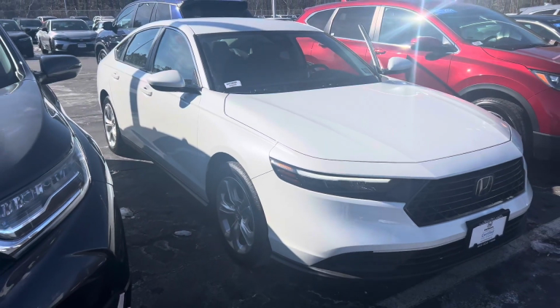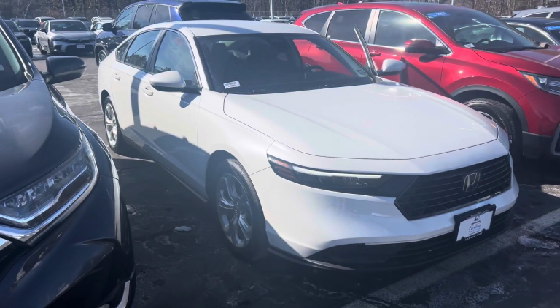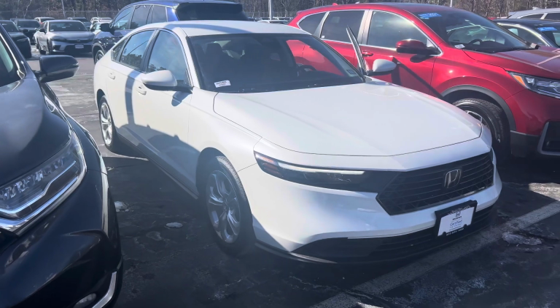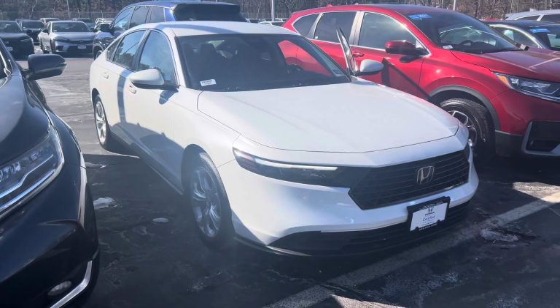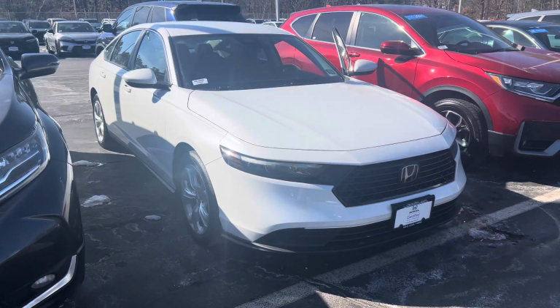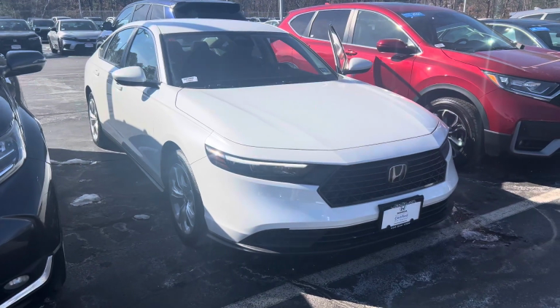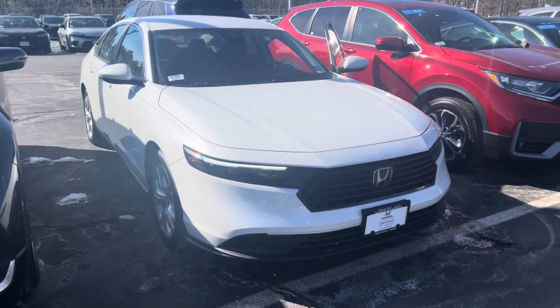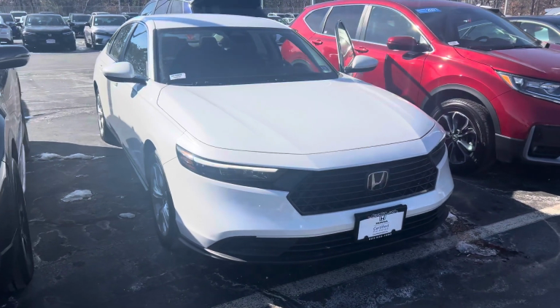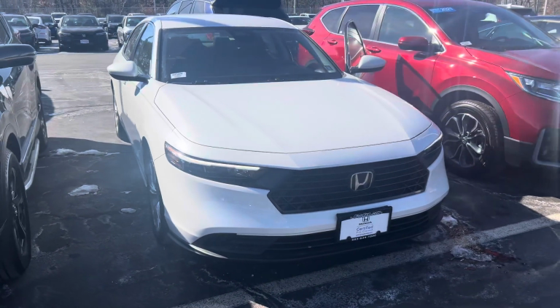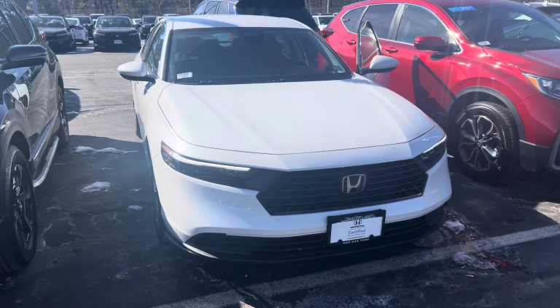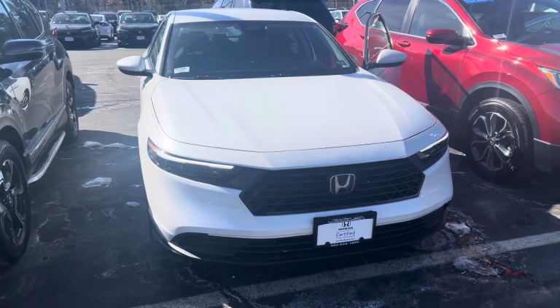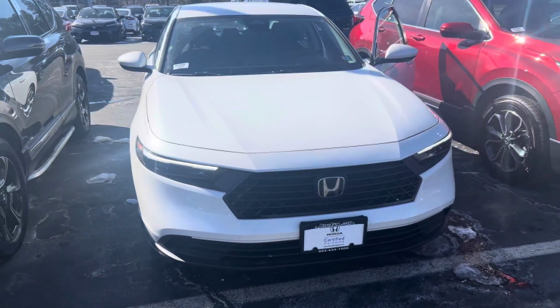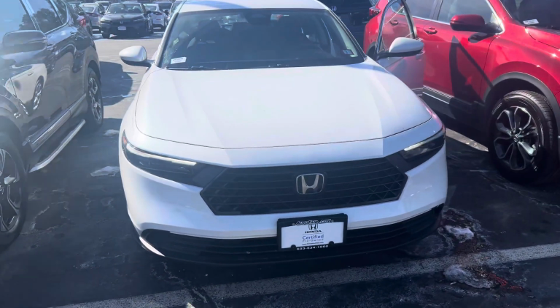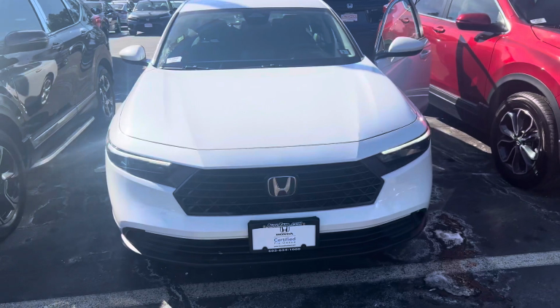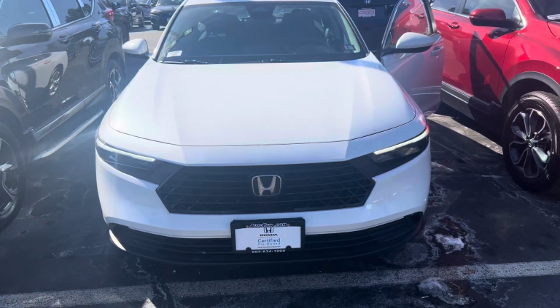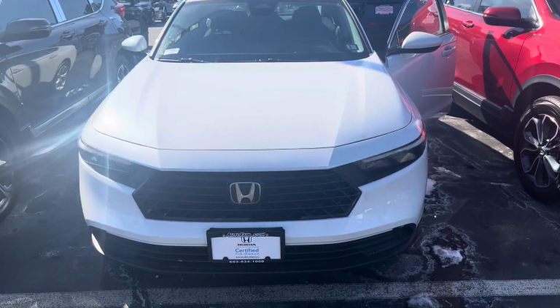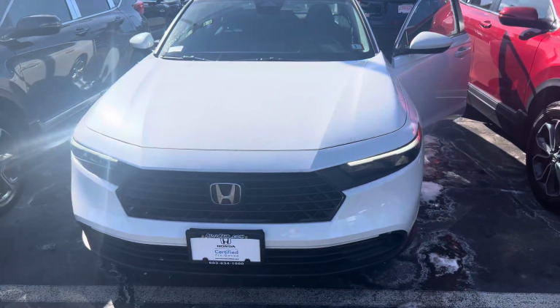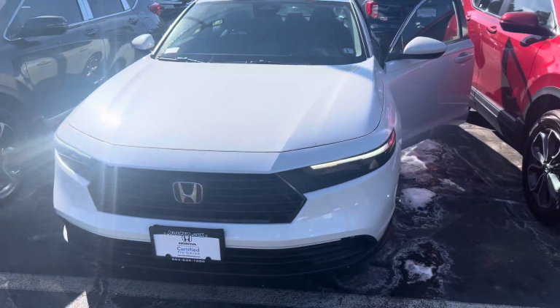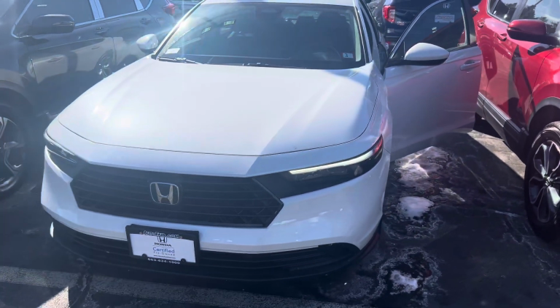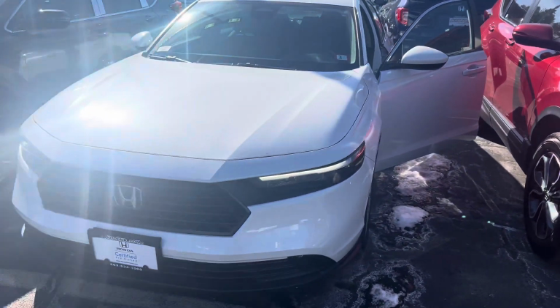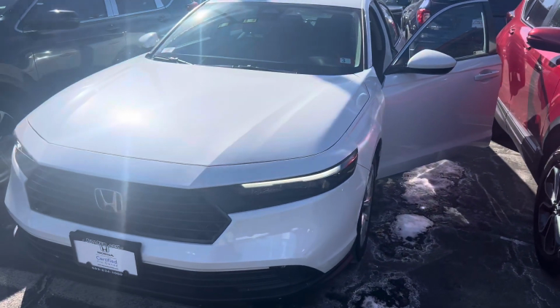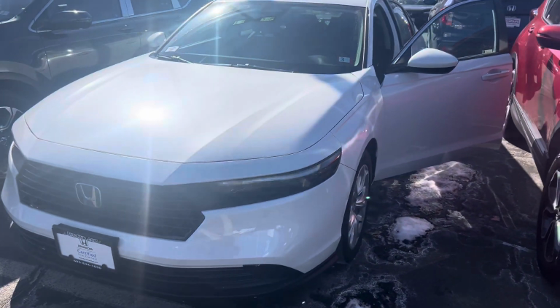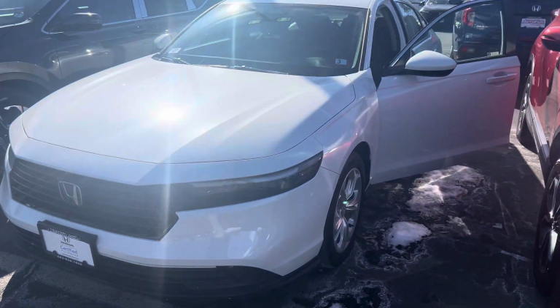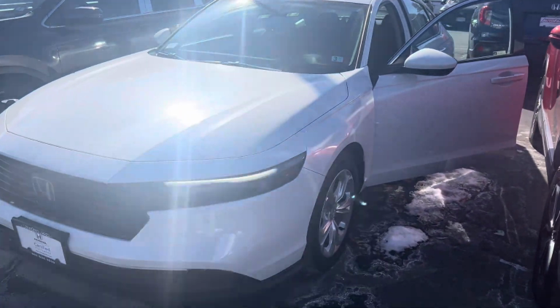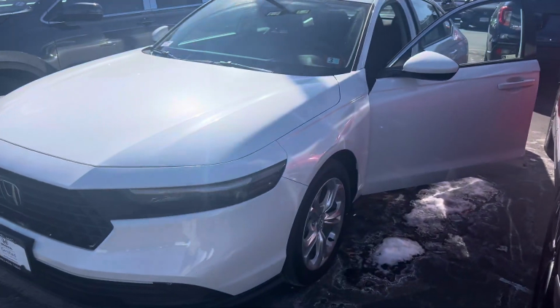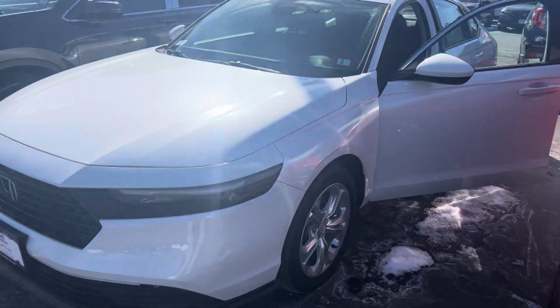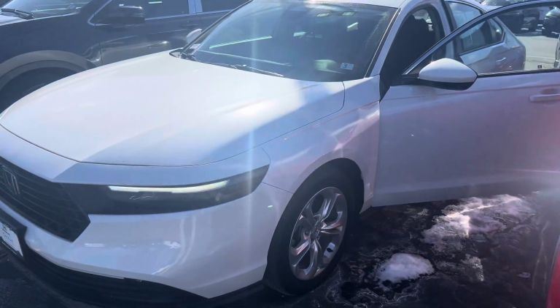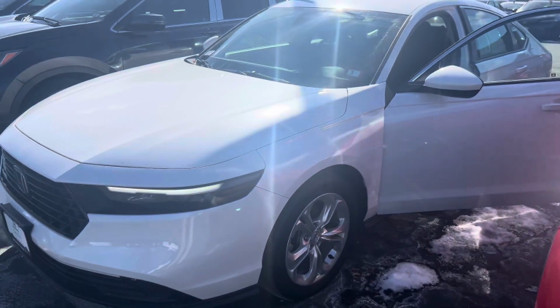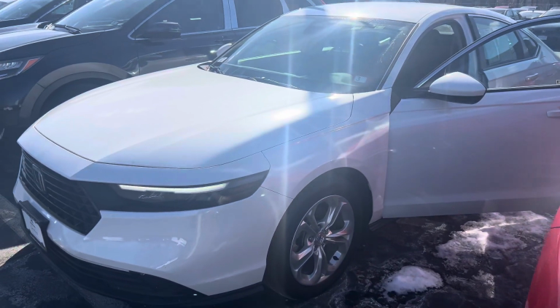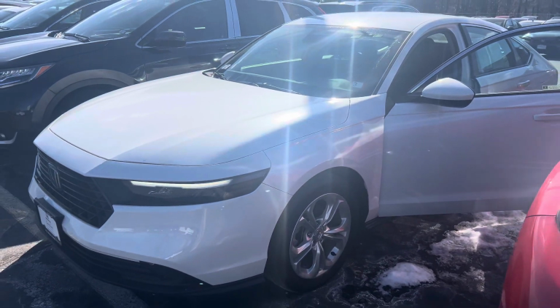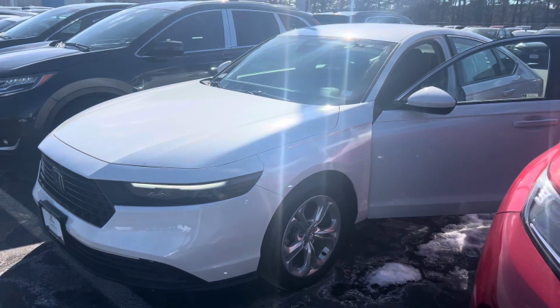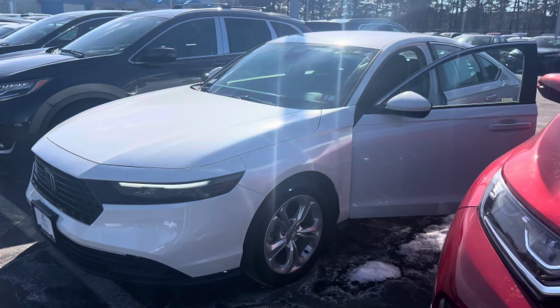The warranty on this particular vehicle is outstanding. It is Honda Certified Plus. You will get a five-year, 86,000-mile limited comprehensive warranty, as well as a seven-year, 100,000-mile powertrain warranty on this vehicle.